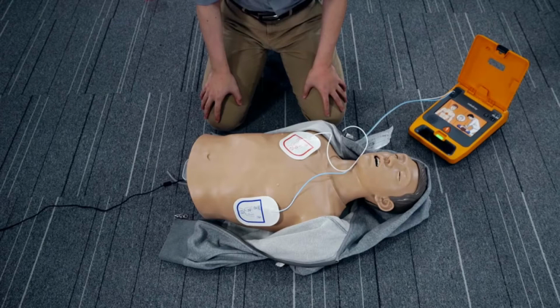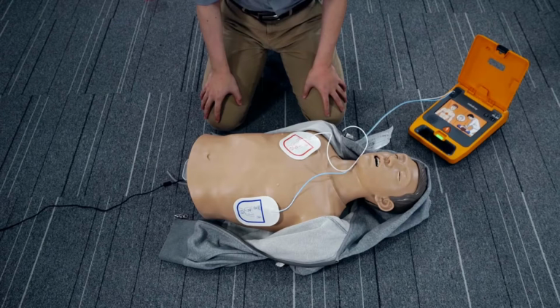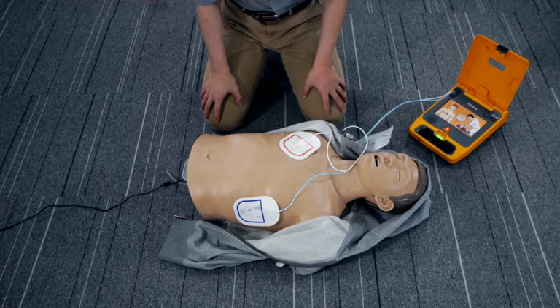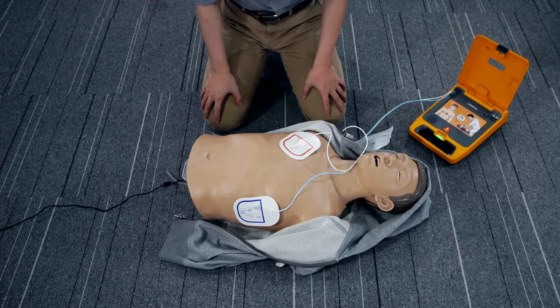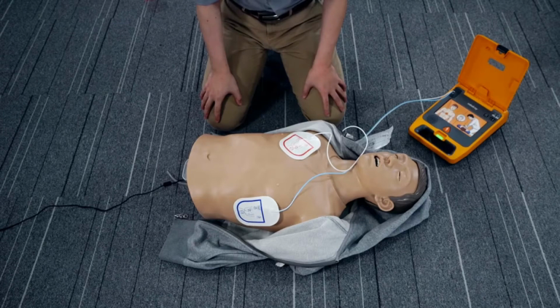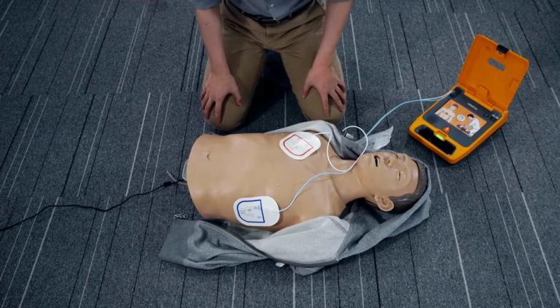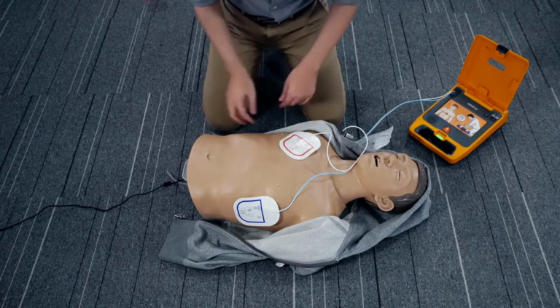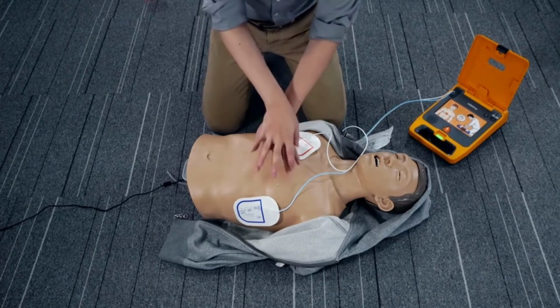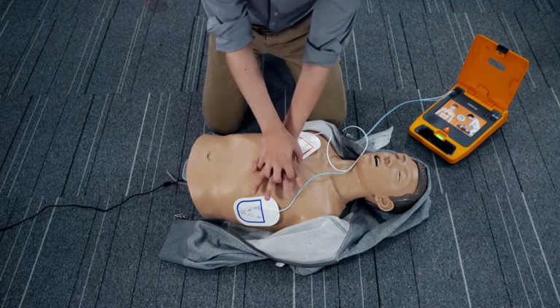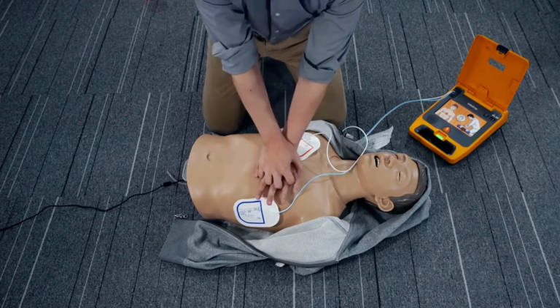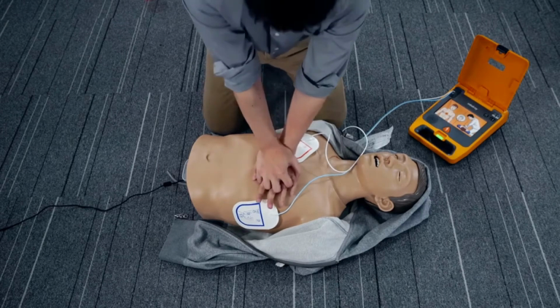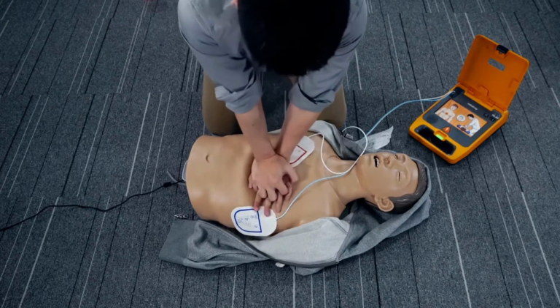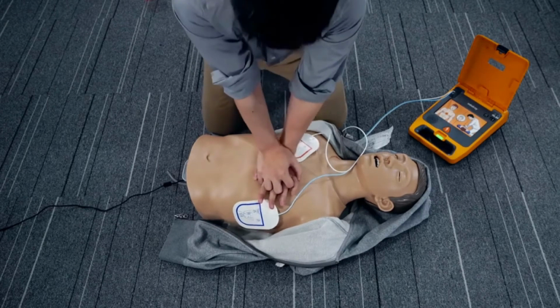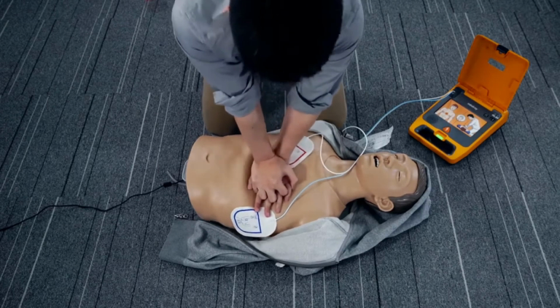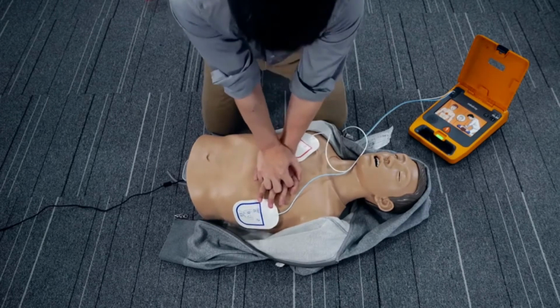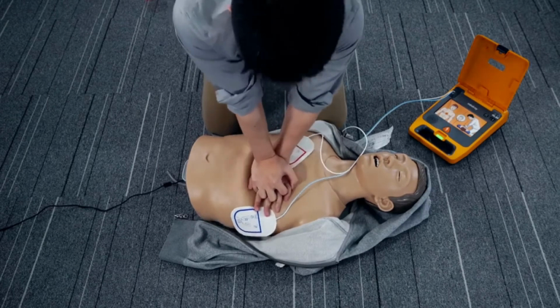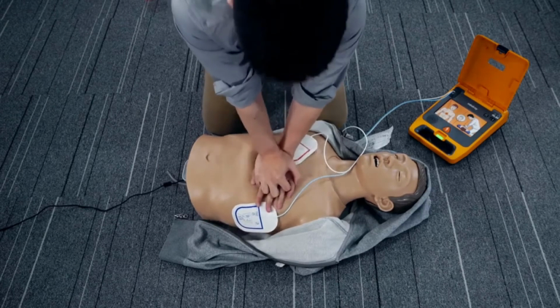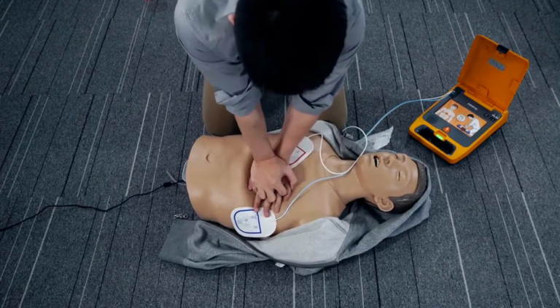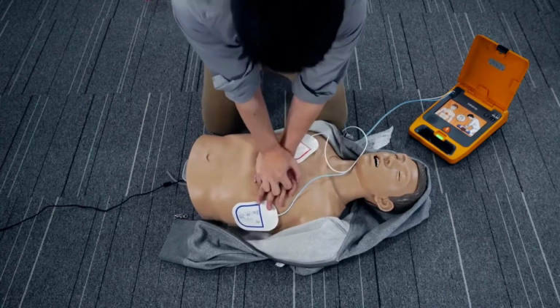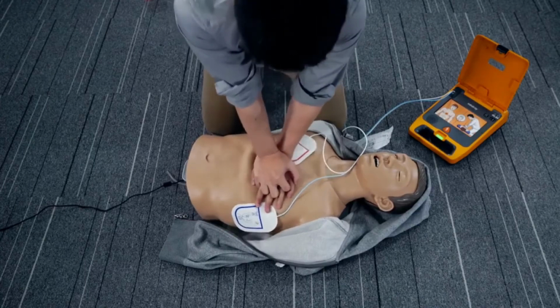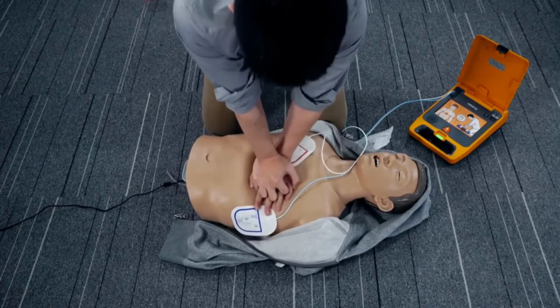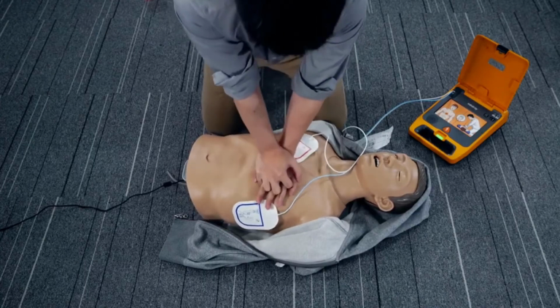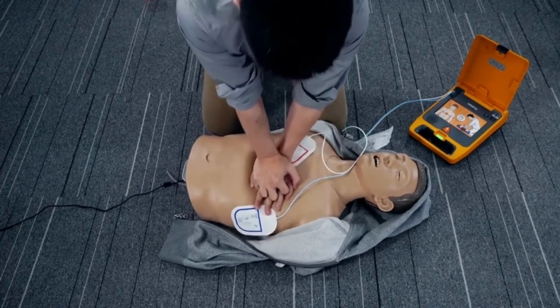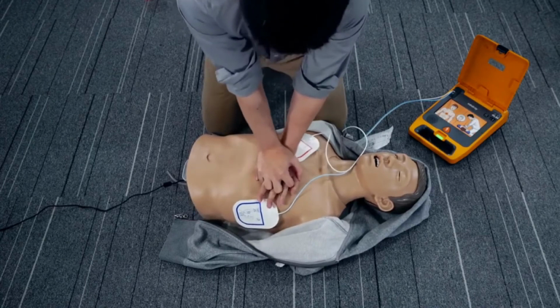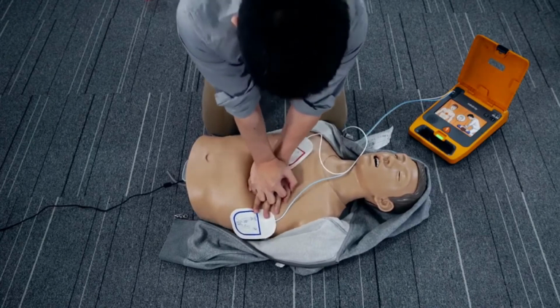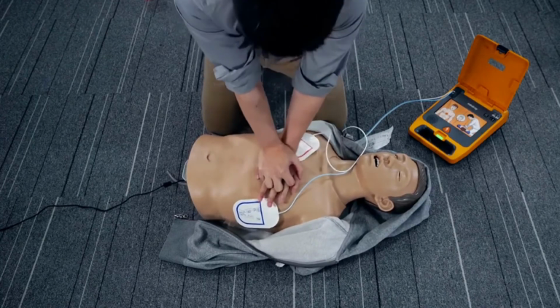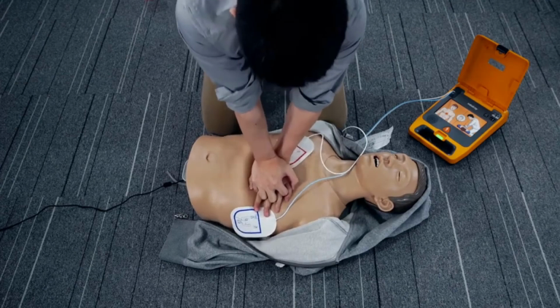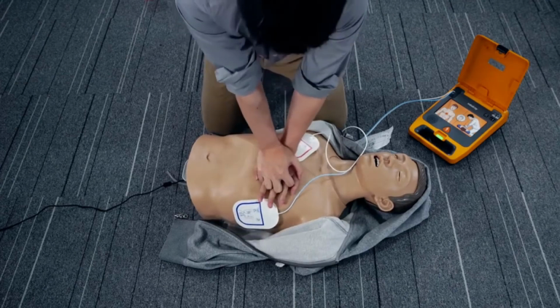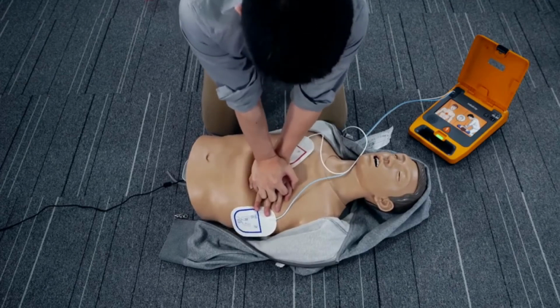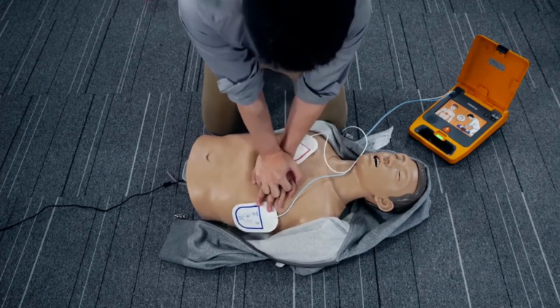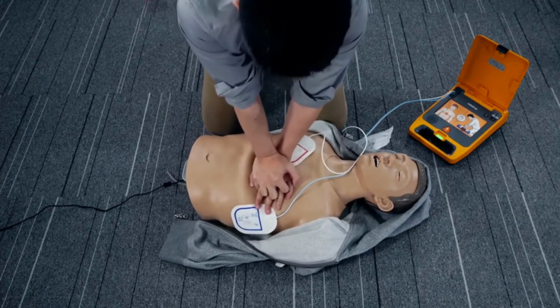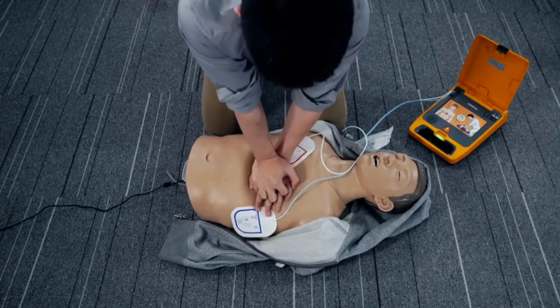Start CPR immediately. Follow the metronome to give 30 compressions and 2 rescue breaths.